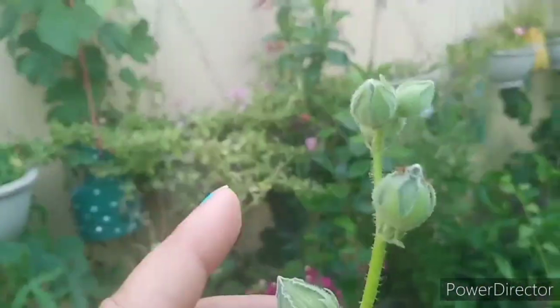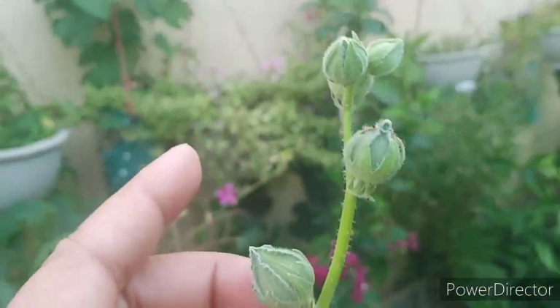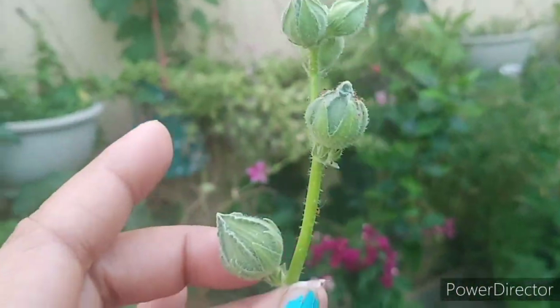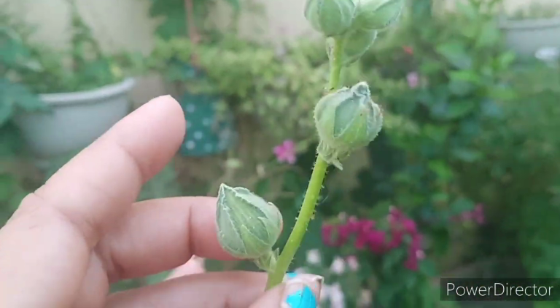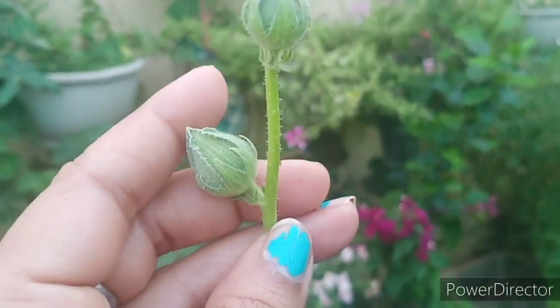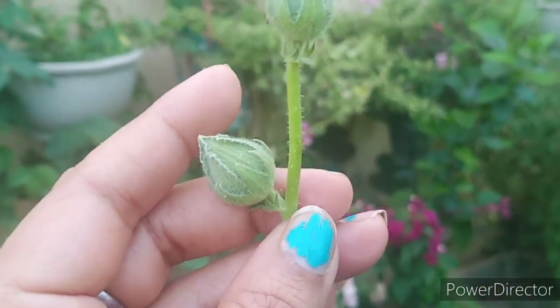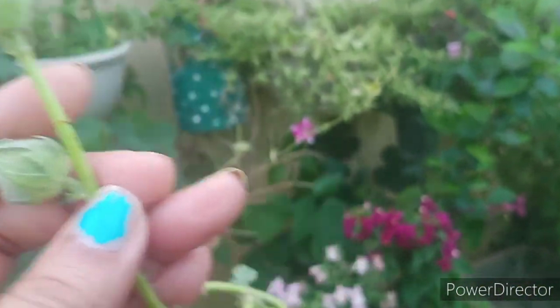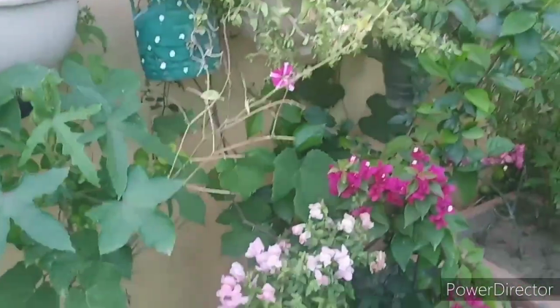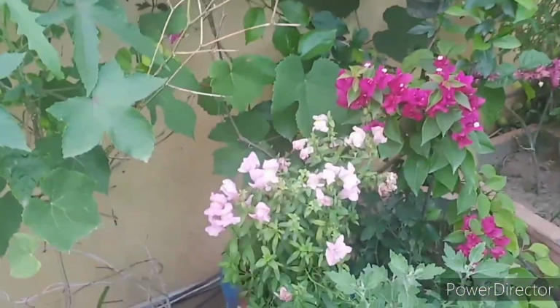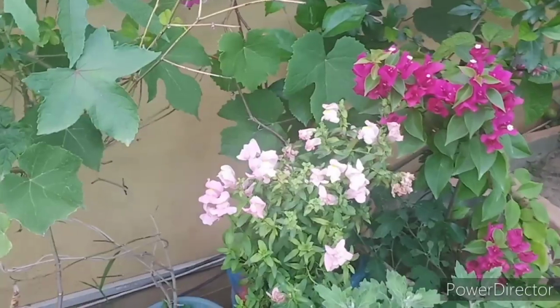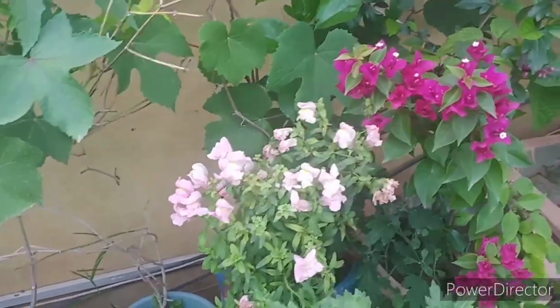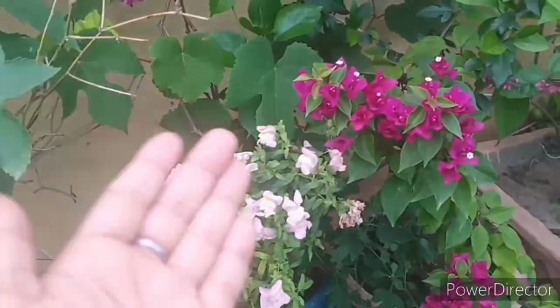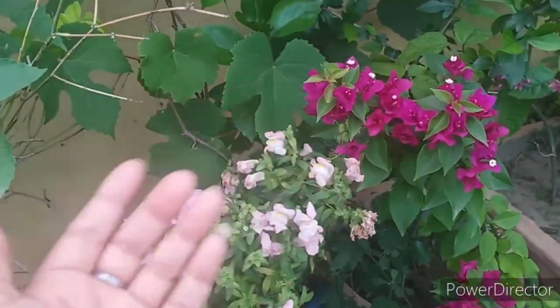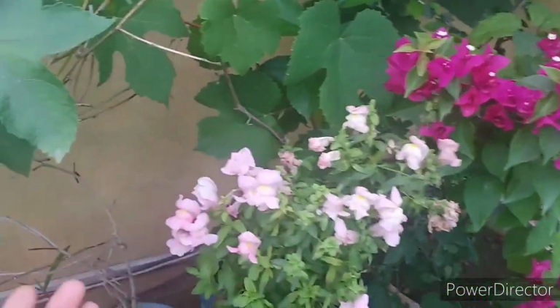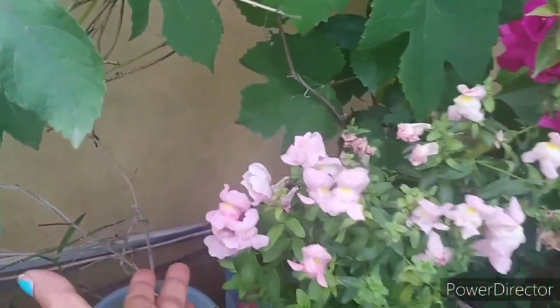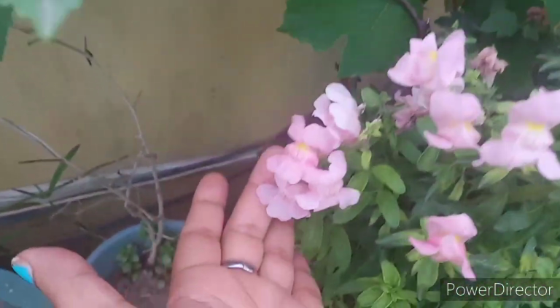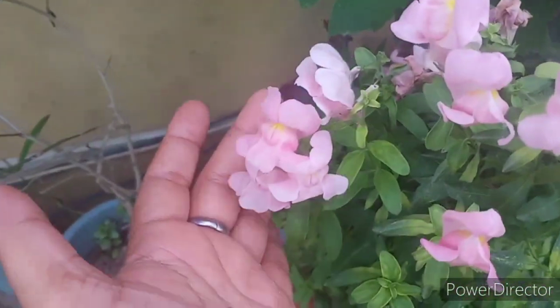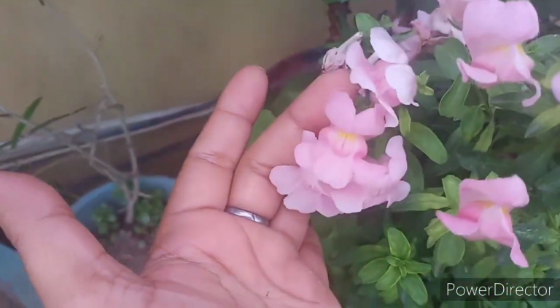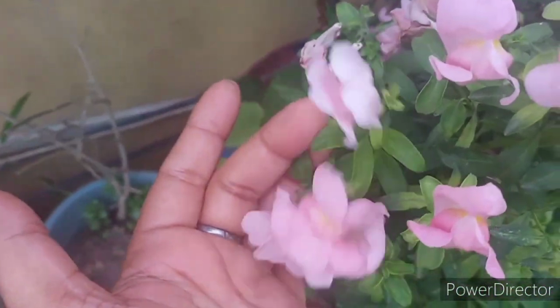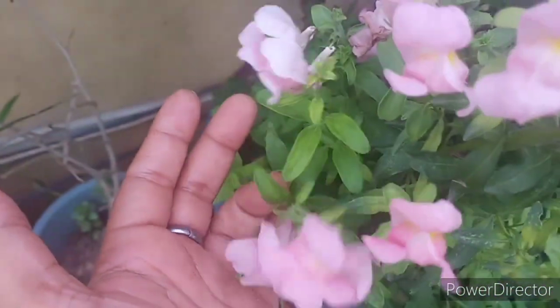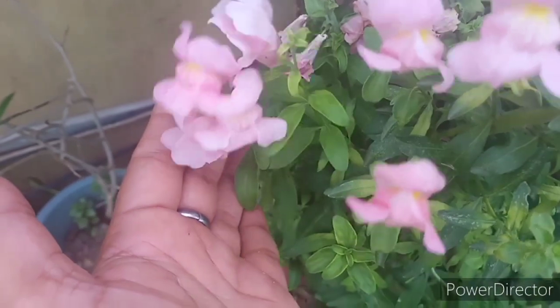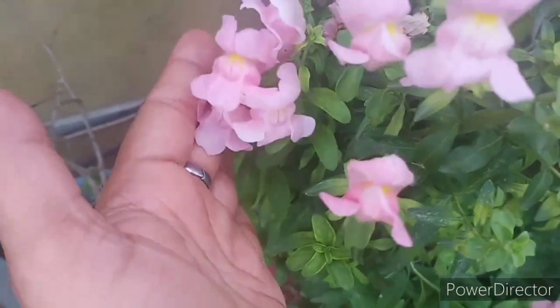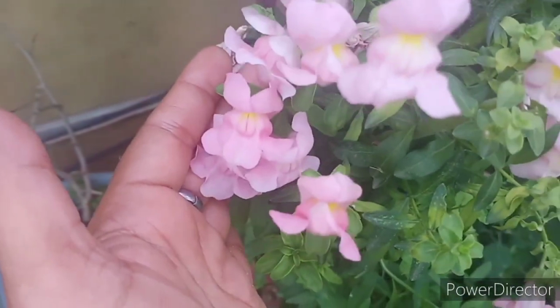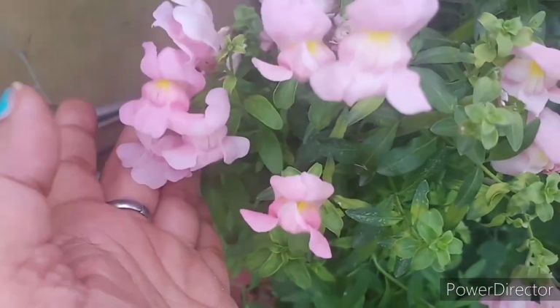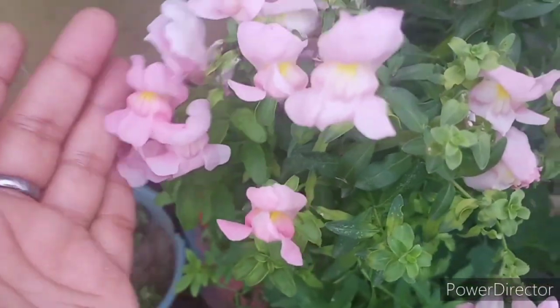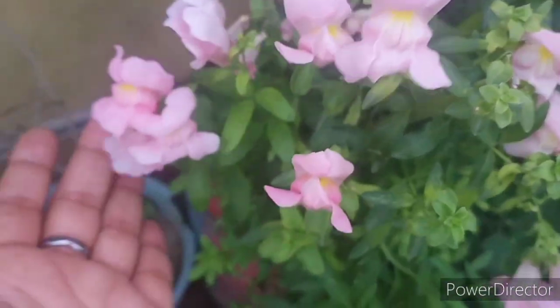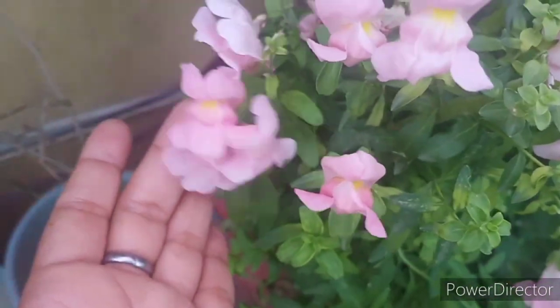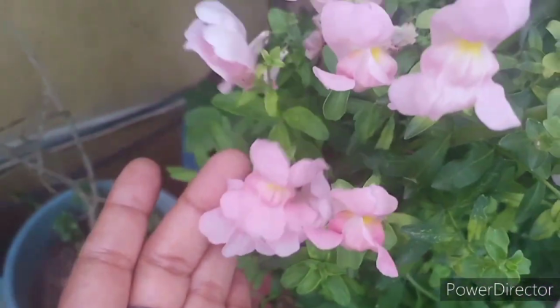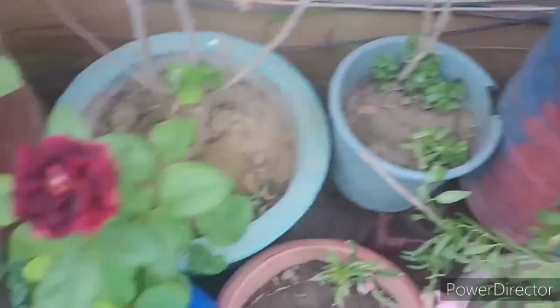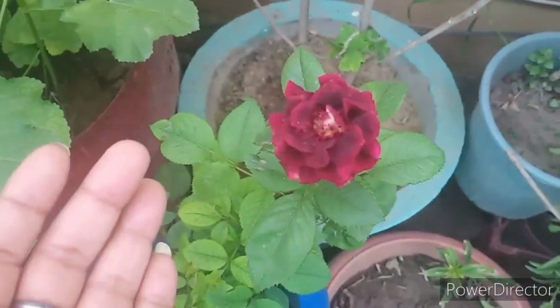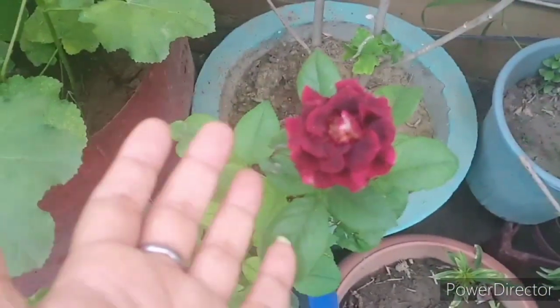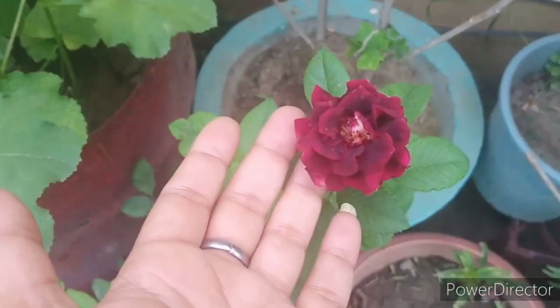Let's go to the second plant. The second plant is a dog flower. It's also very beautiful.